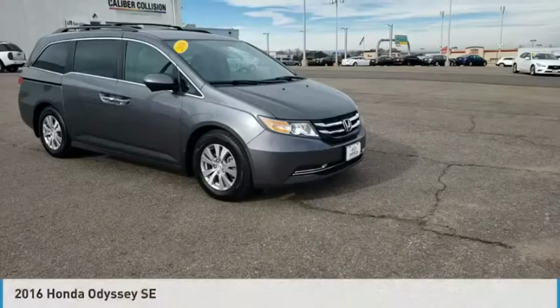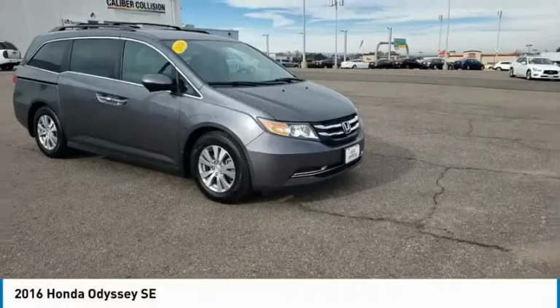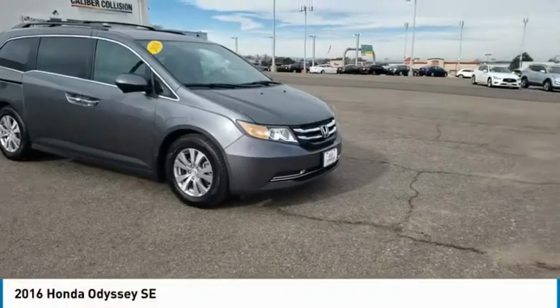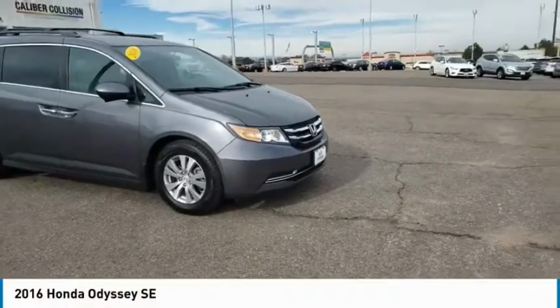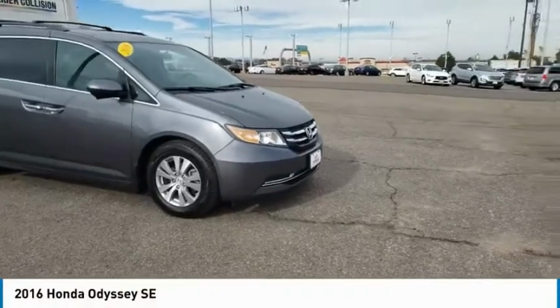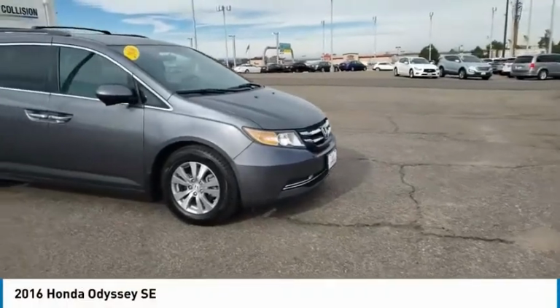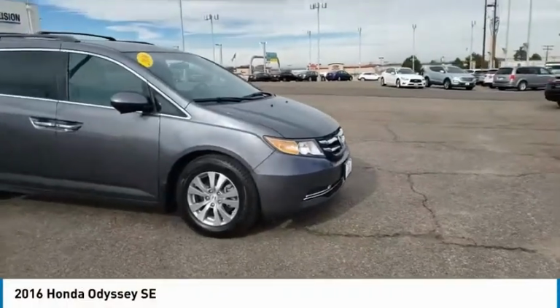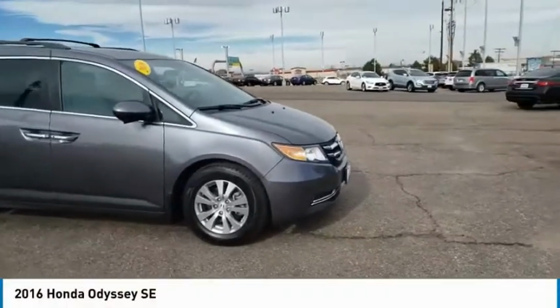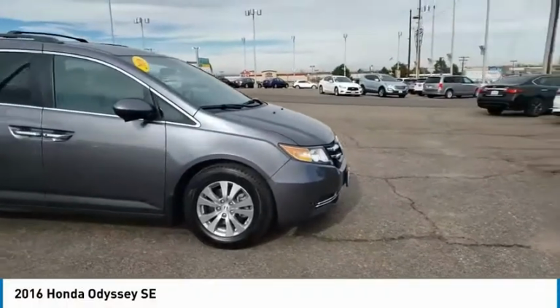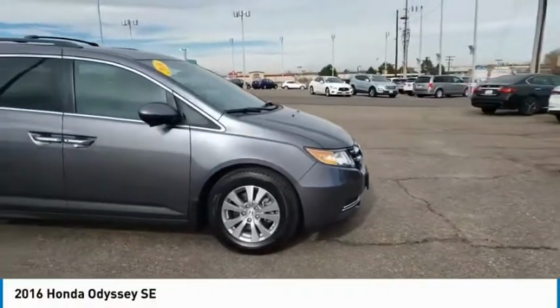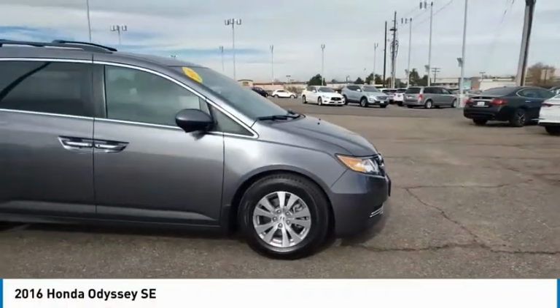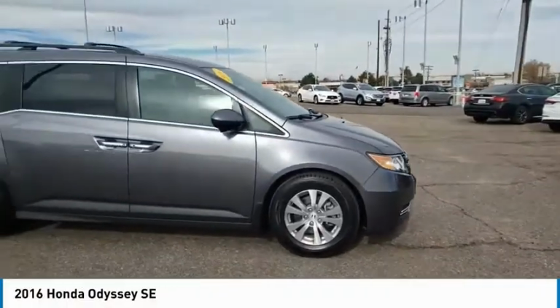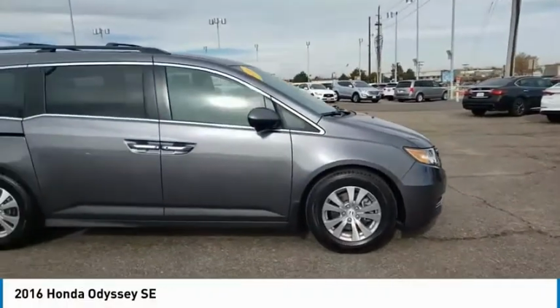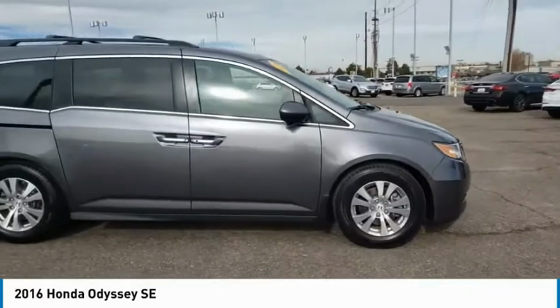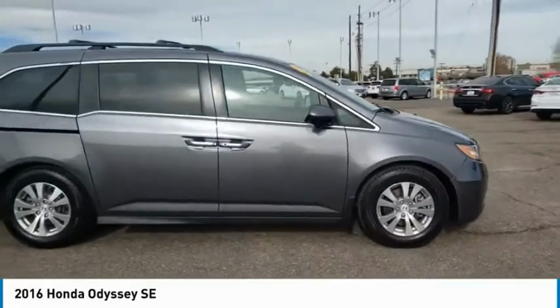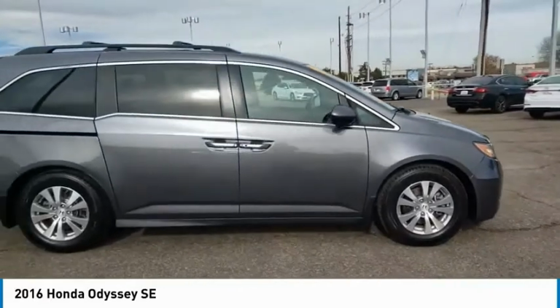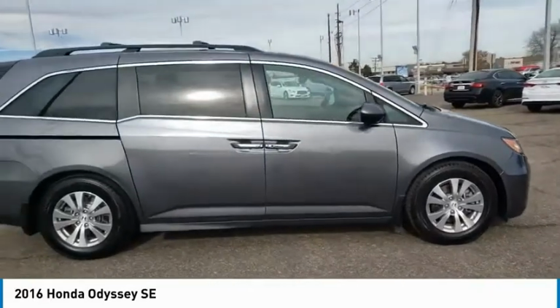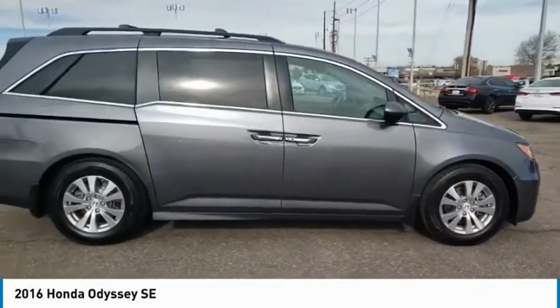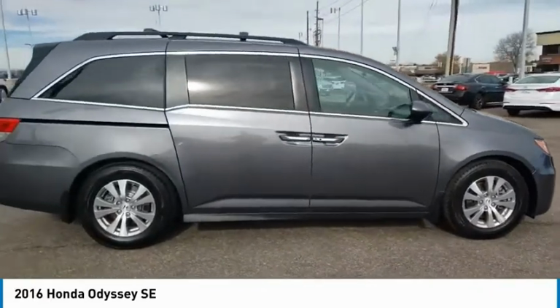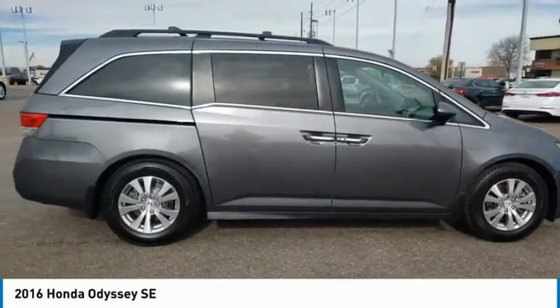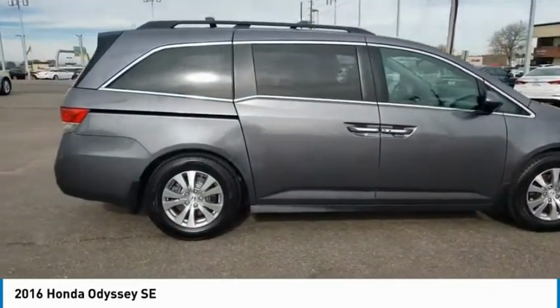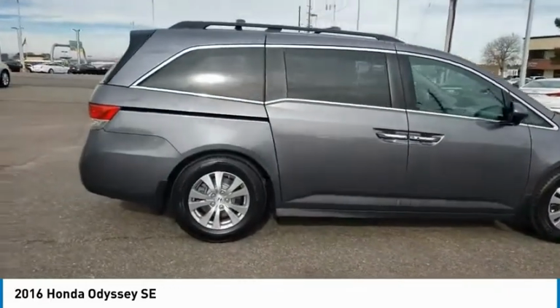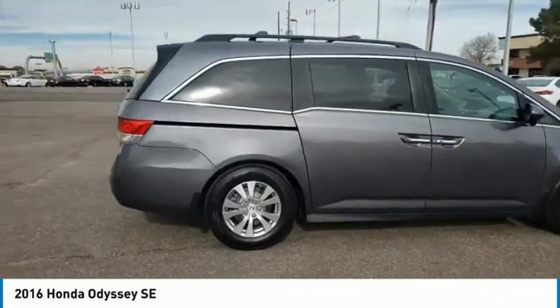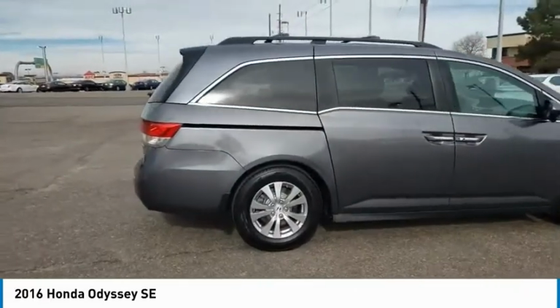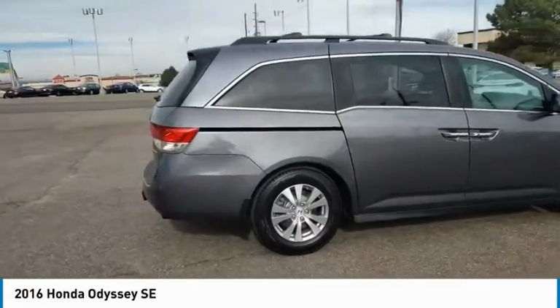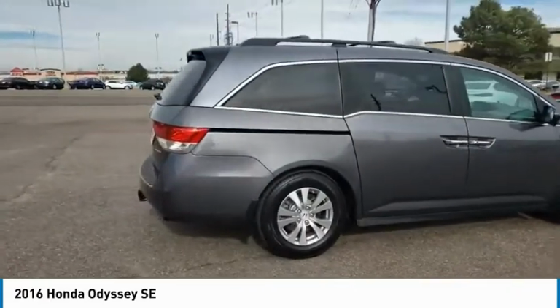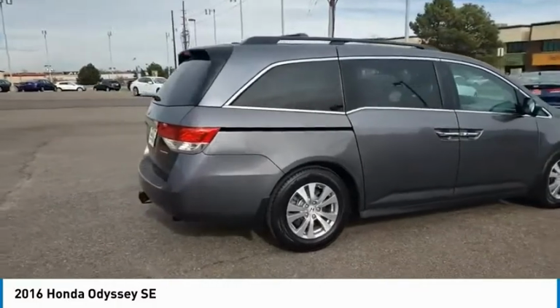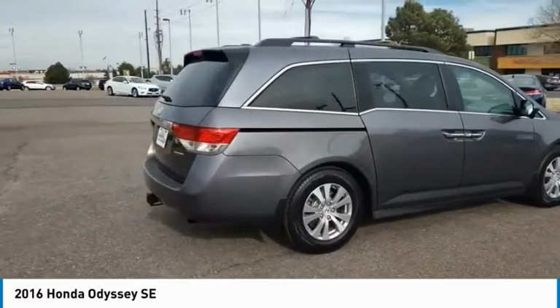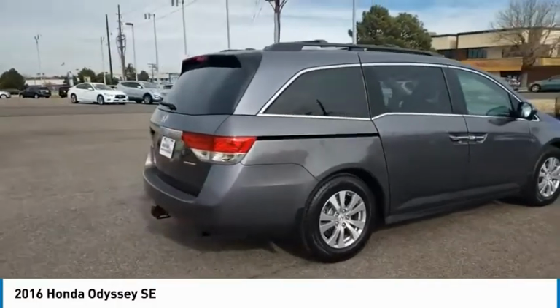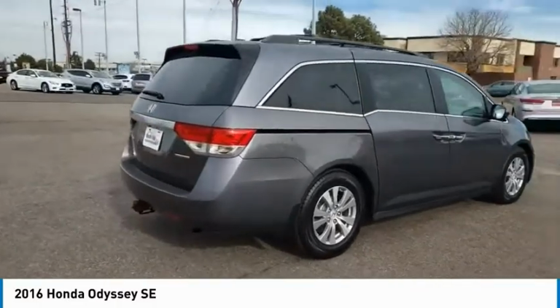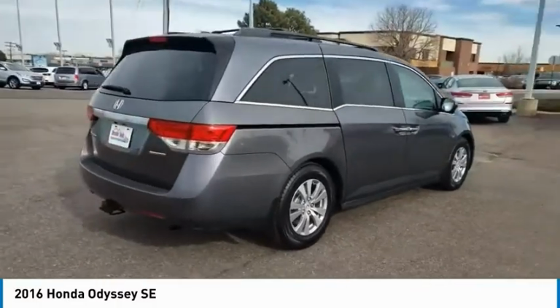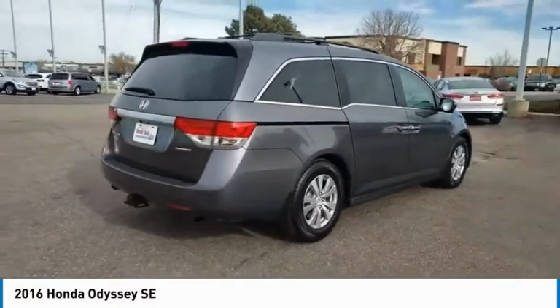You are going to love the 2016 Odyssey. The Honda Odyssey is a showcase of distinguished style, captivating technology, and advanced safety features. A must for all families.